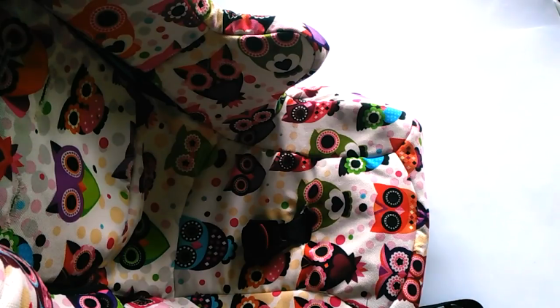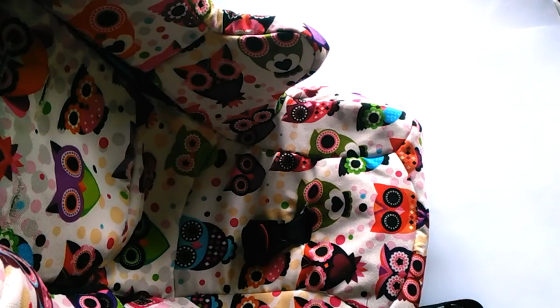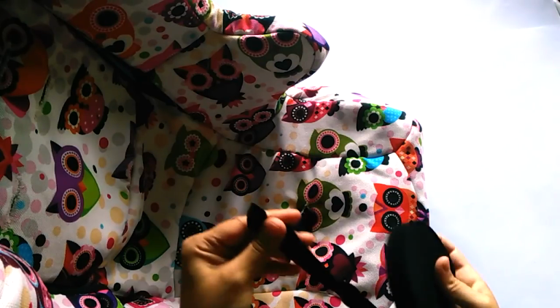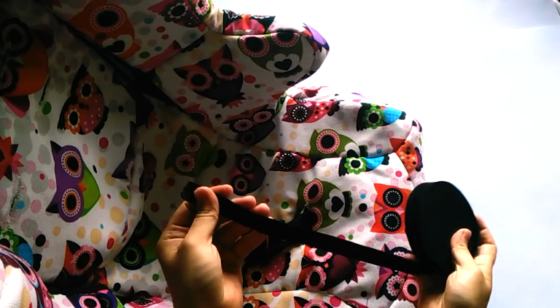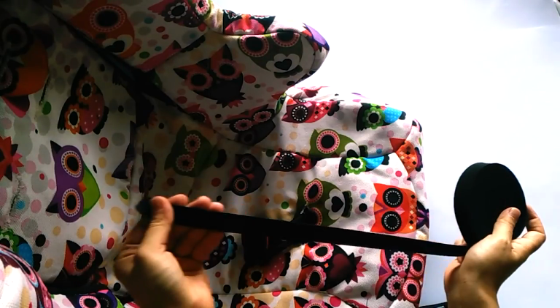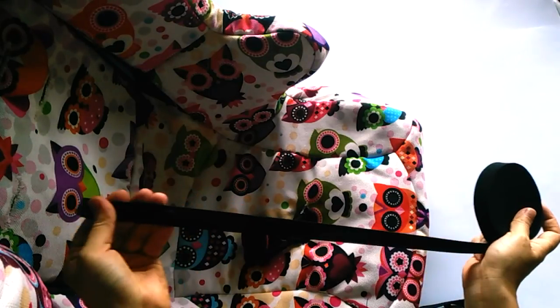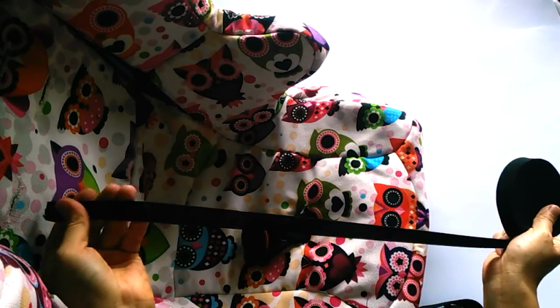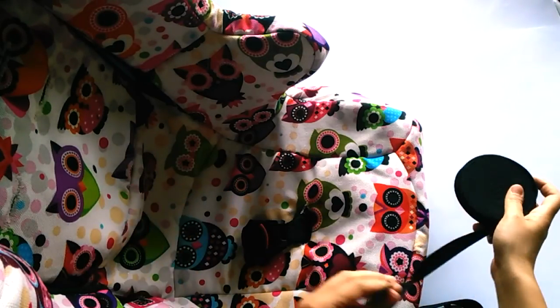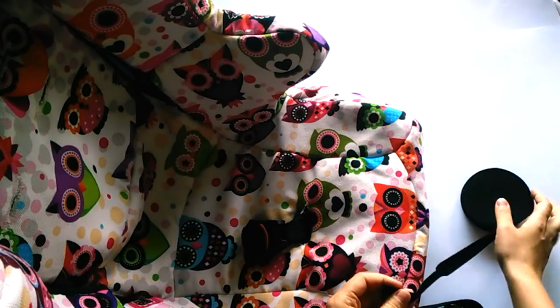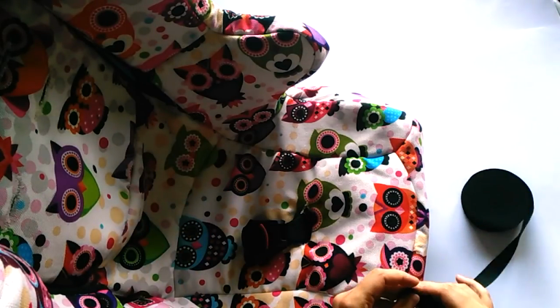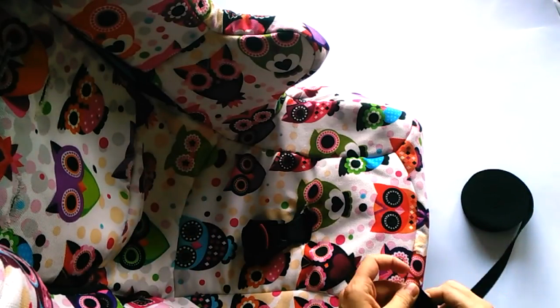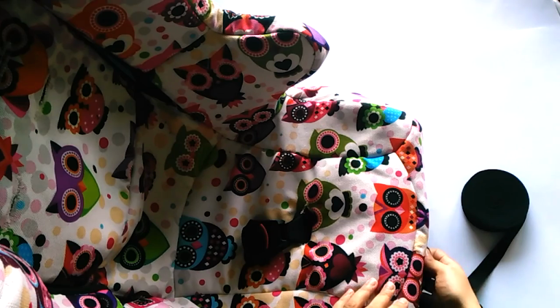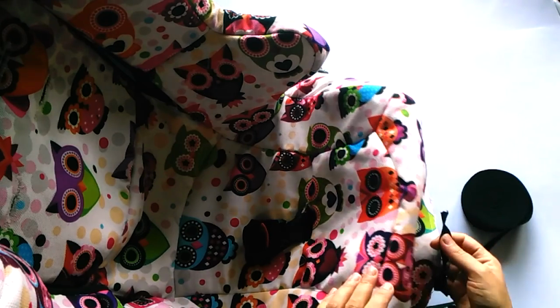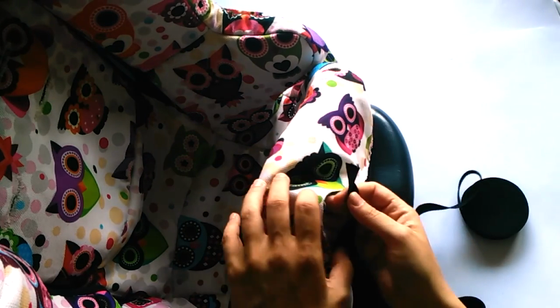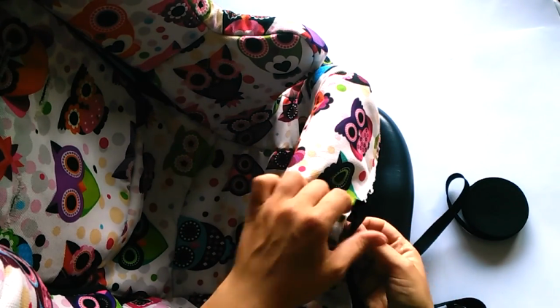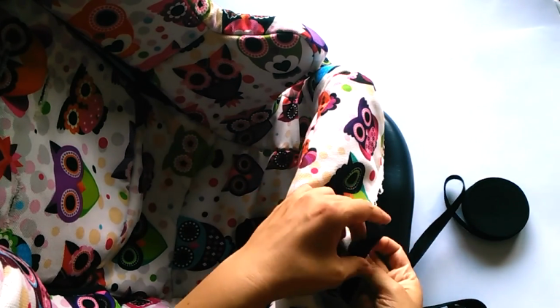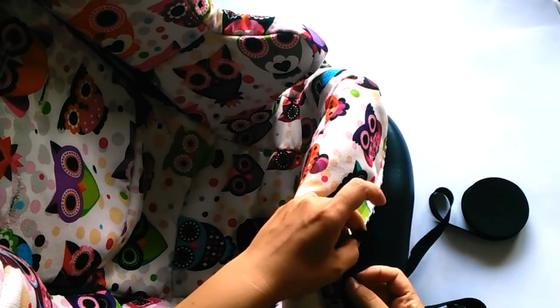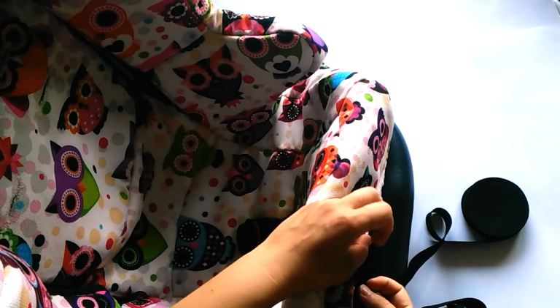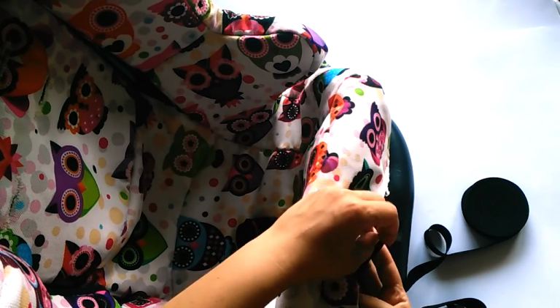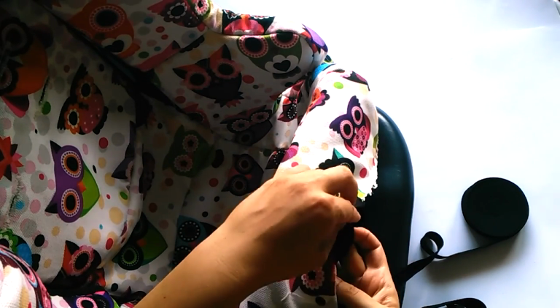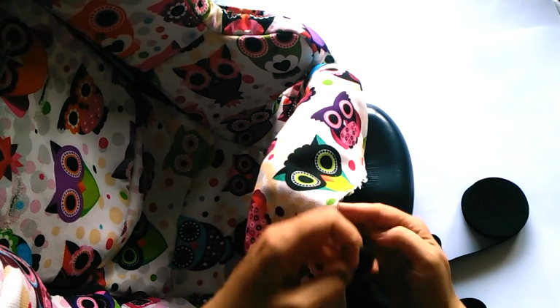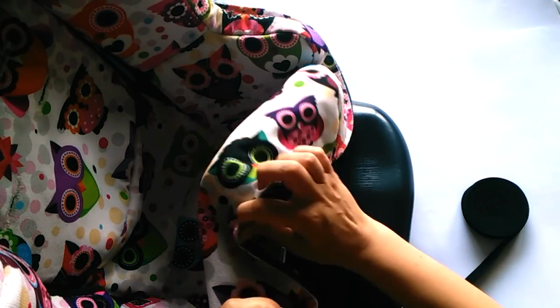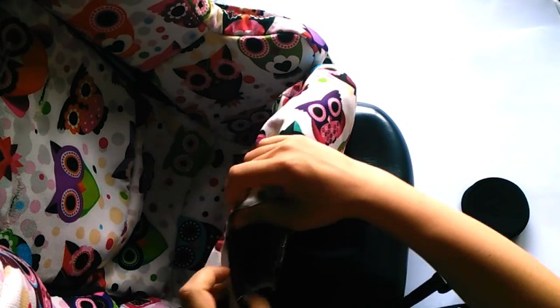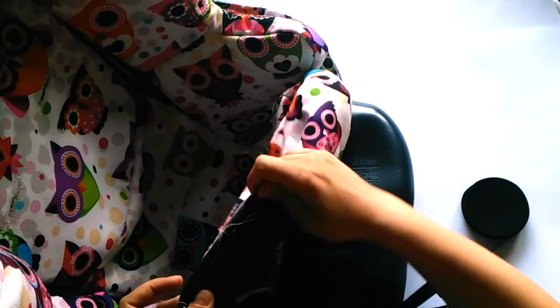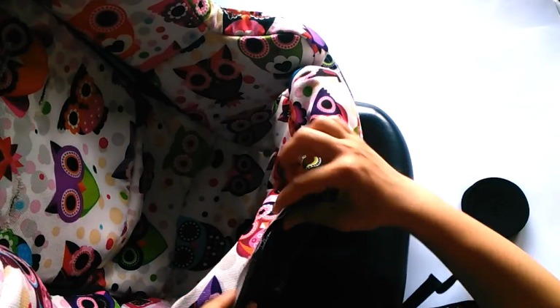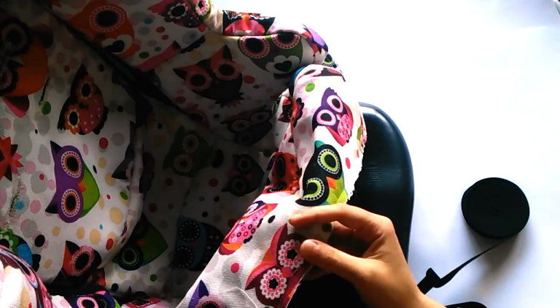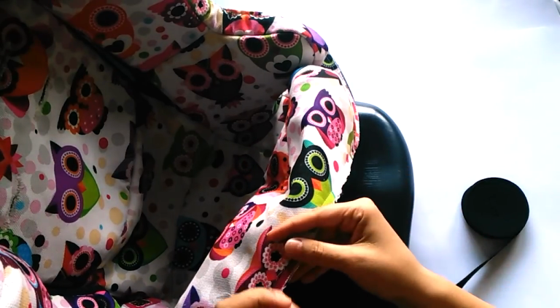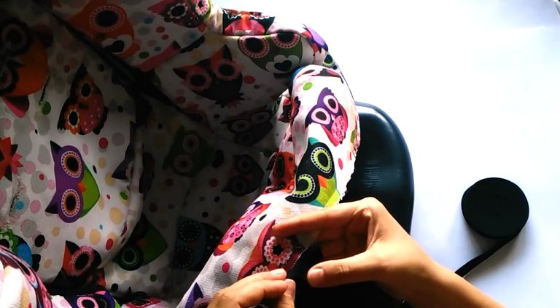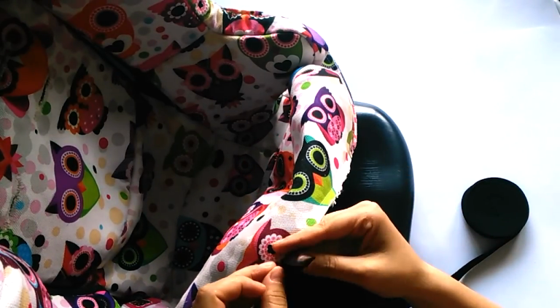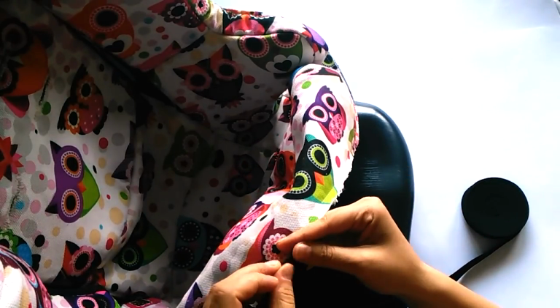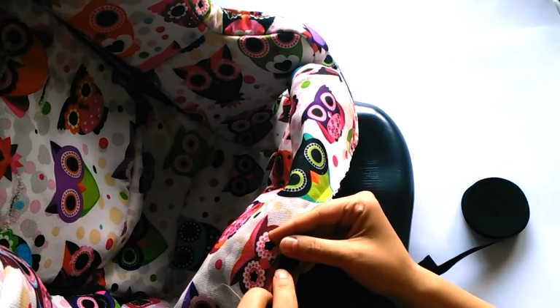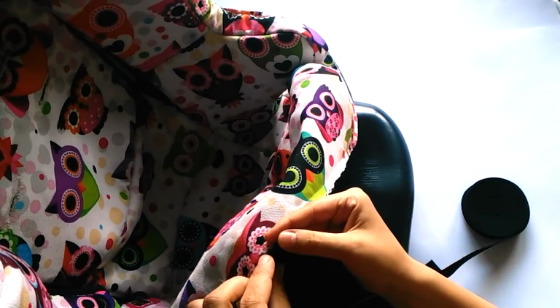I'm trying it on to see if everything fits, including the belts. I'm making sure that all works fine and I'm going to finish the cover by putting the binding all around as a finishing.